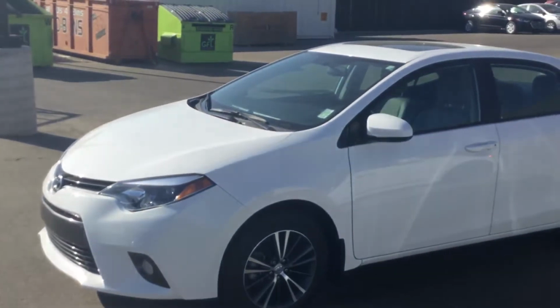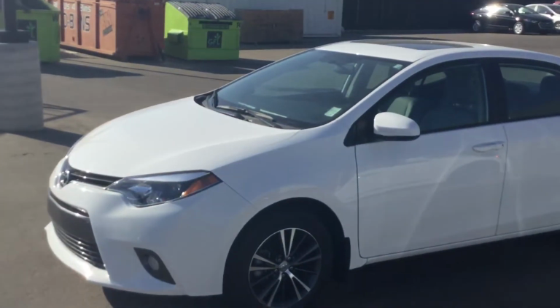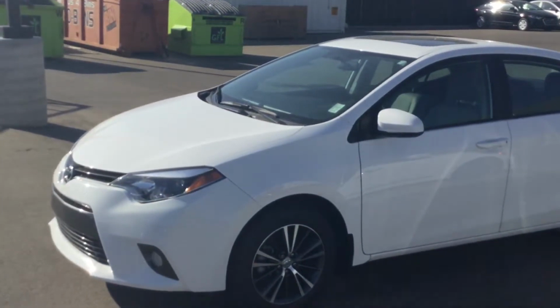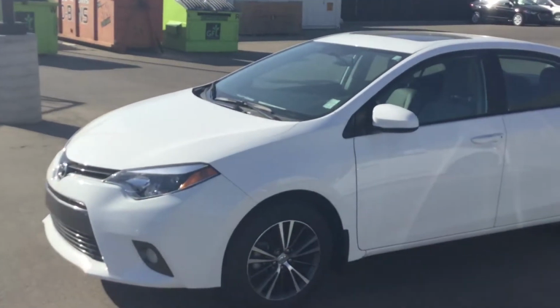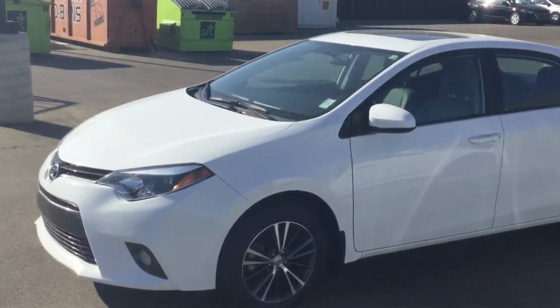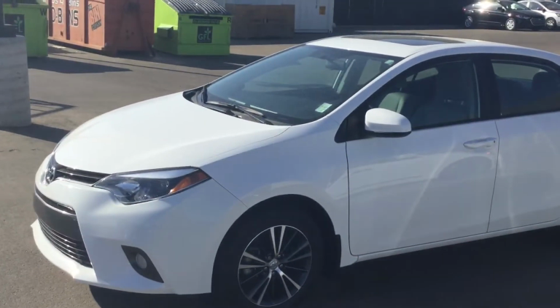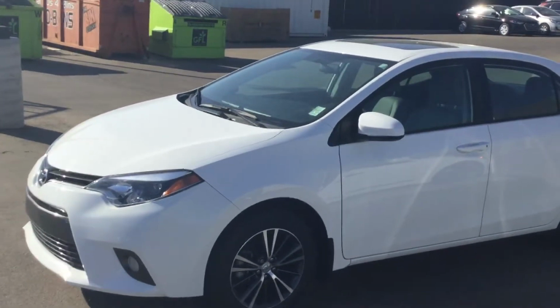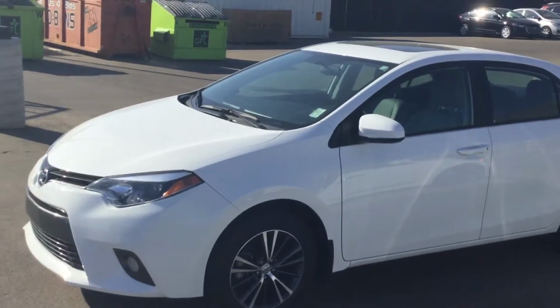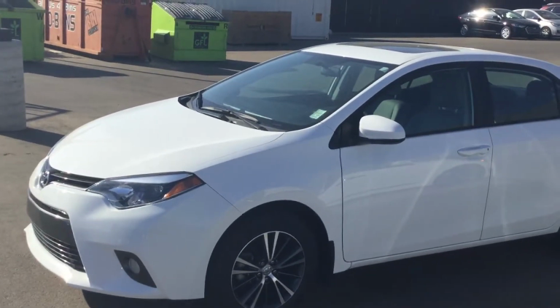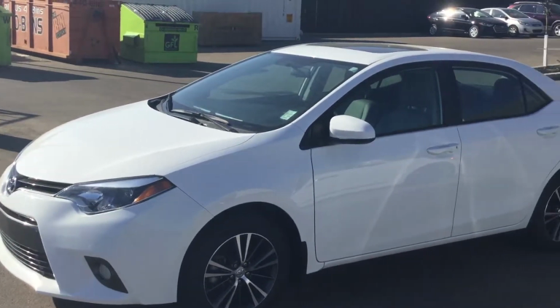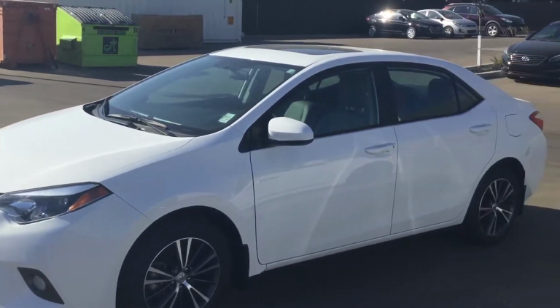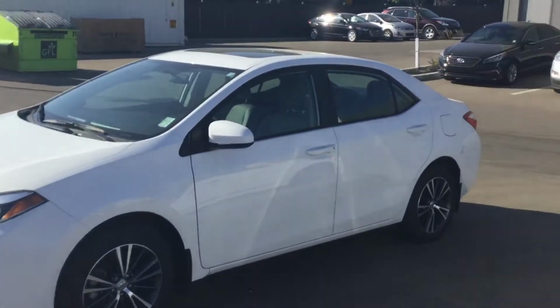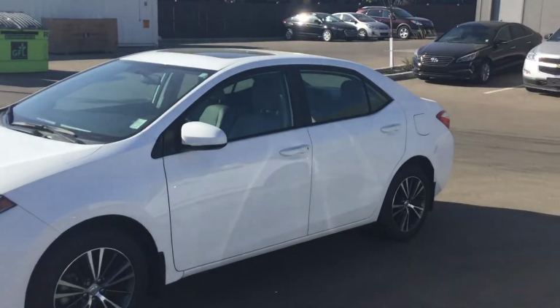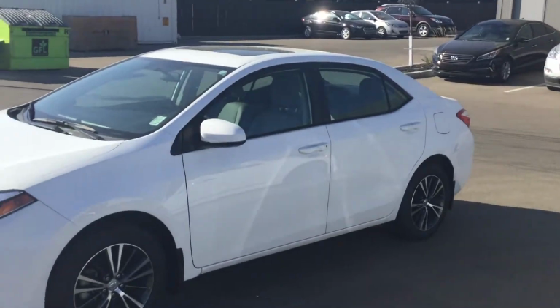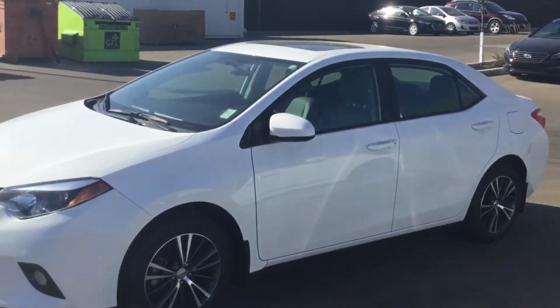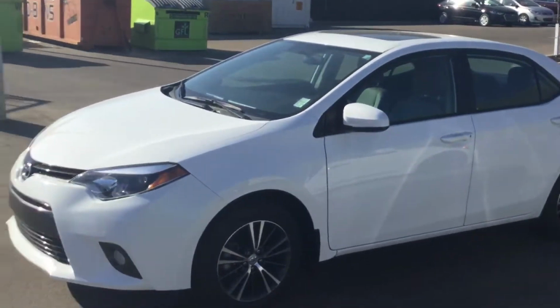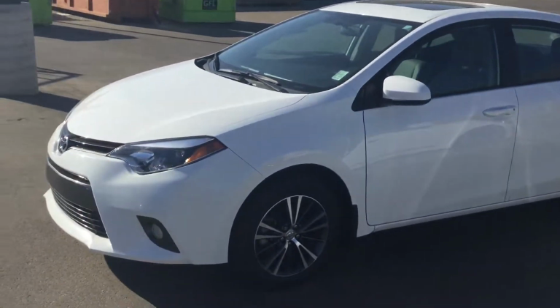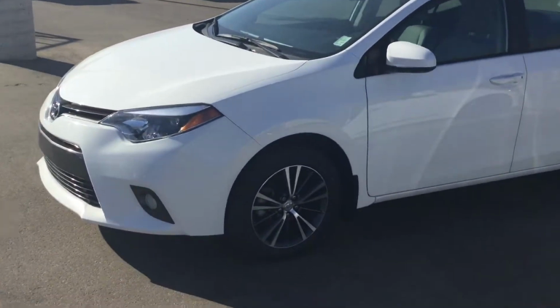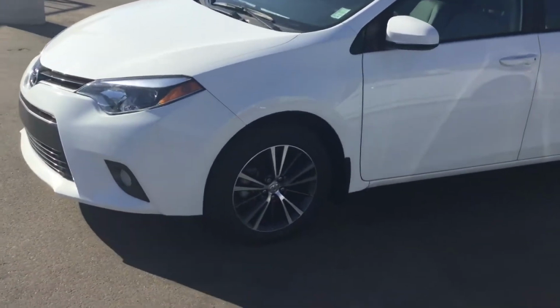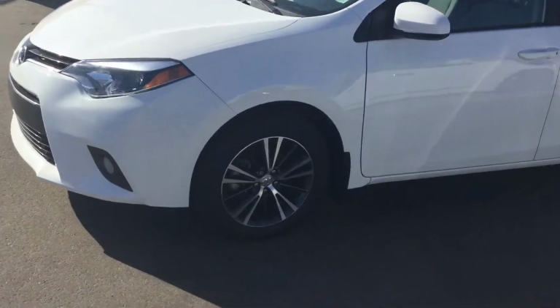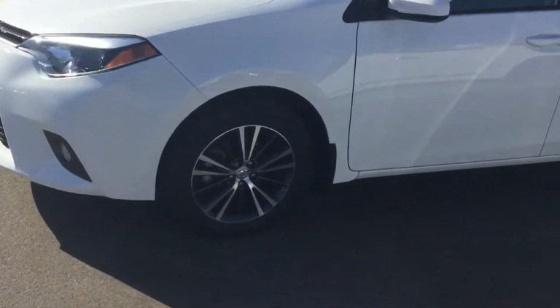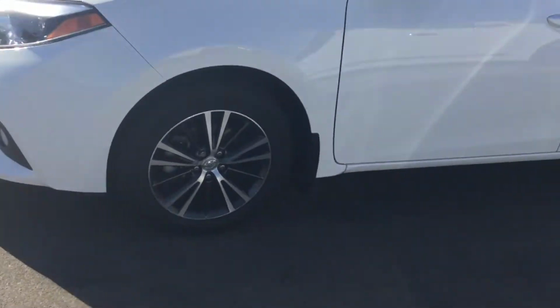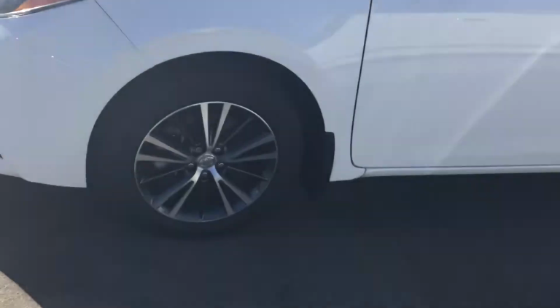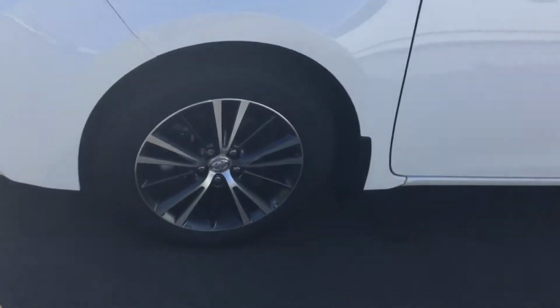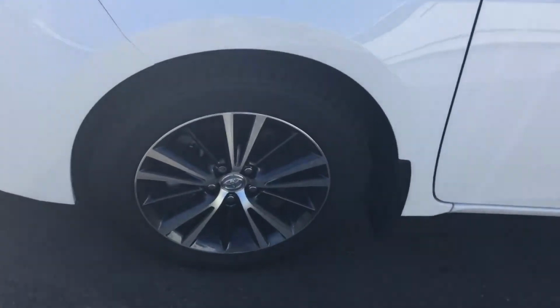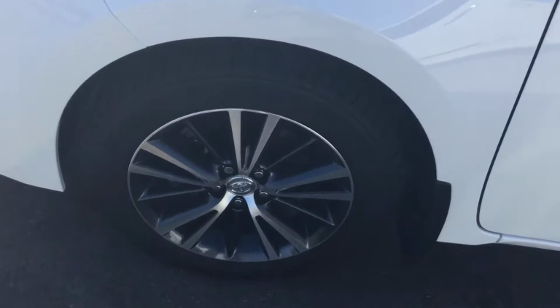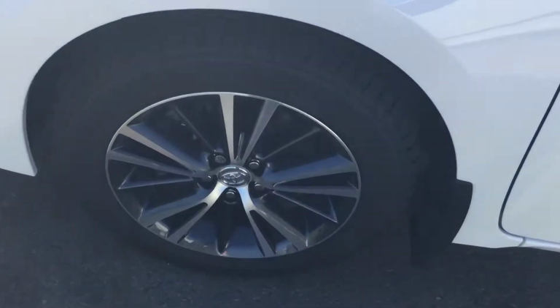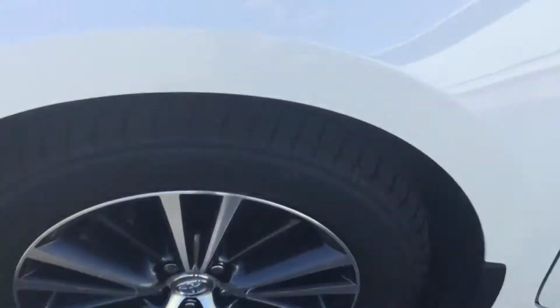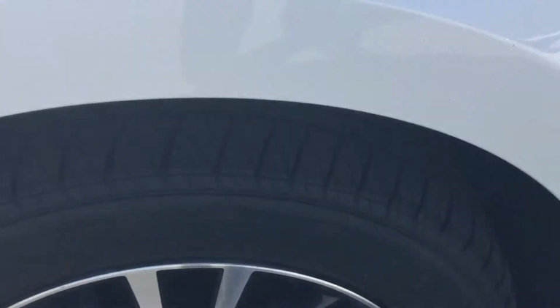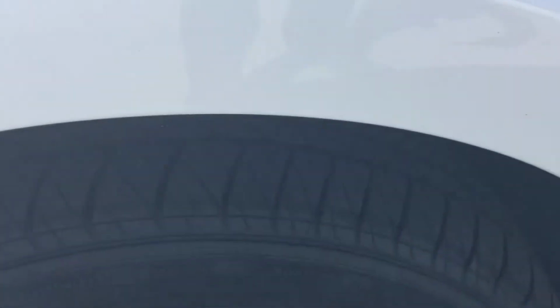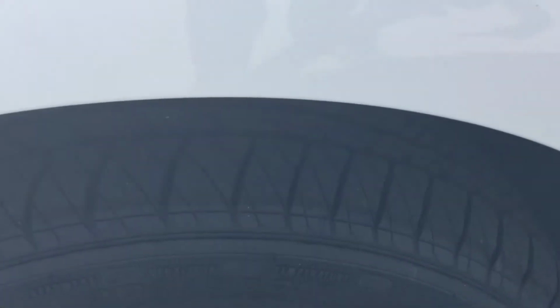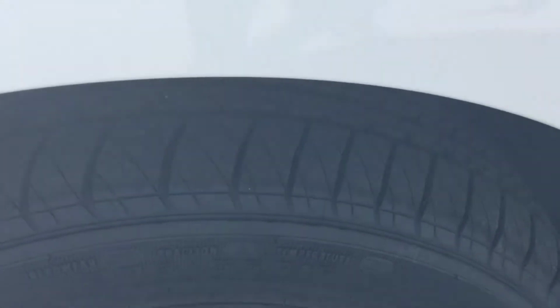Hey, it's Ryan here with River City Hyundai. Thanks for your inquiry on the 2016 Toyota Corolla. This car is in beautiful shape, nice alloy rims, and there's plenty of tread left on the tires.